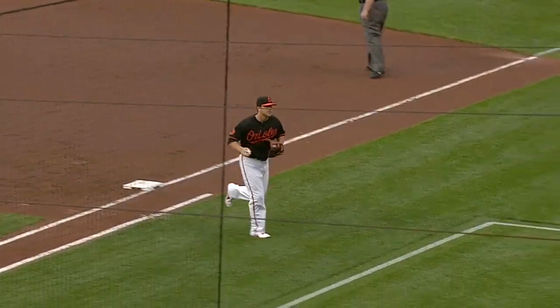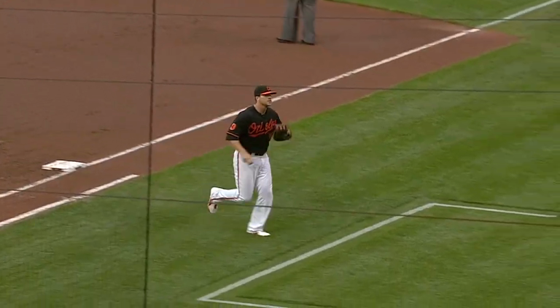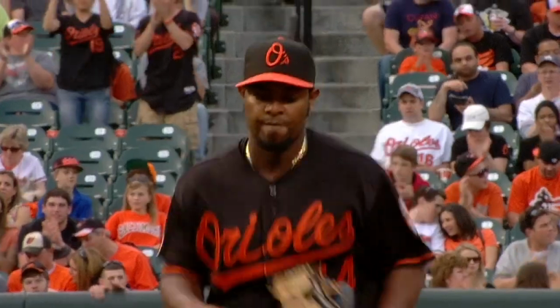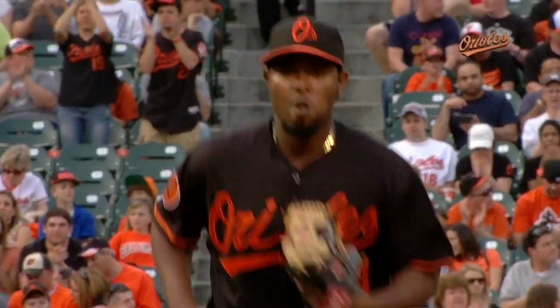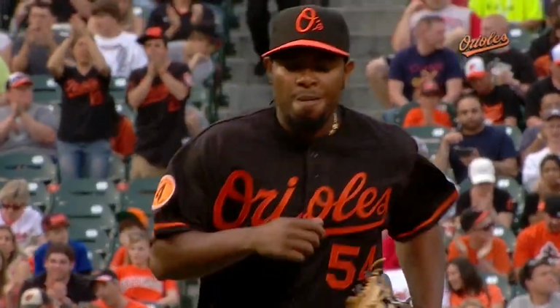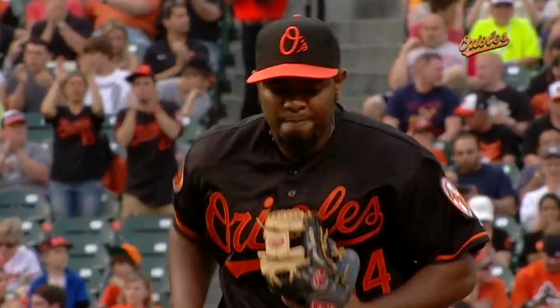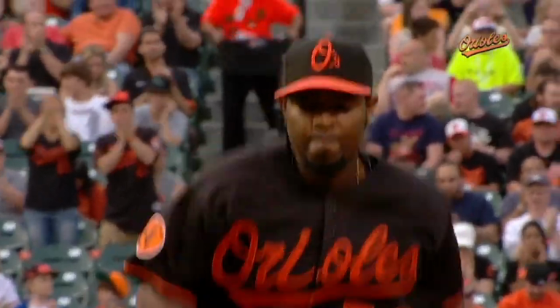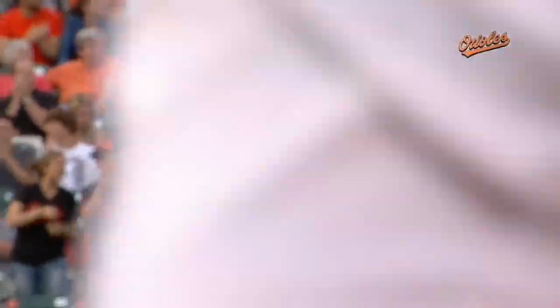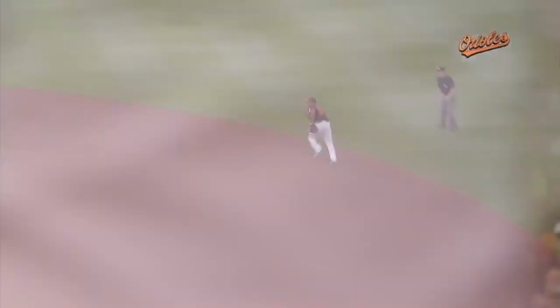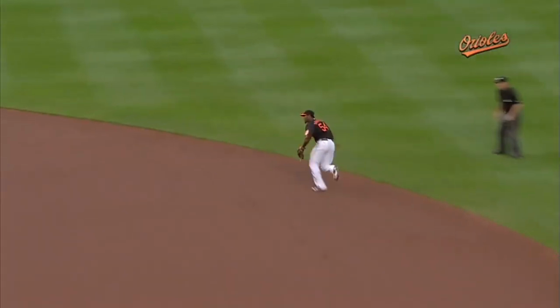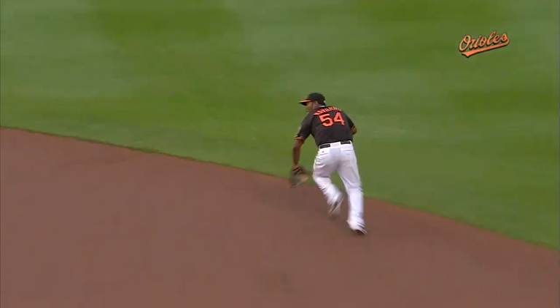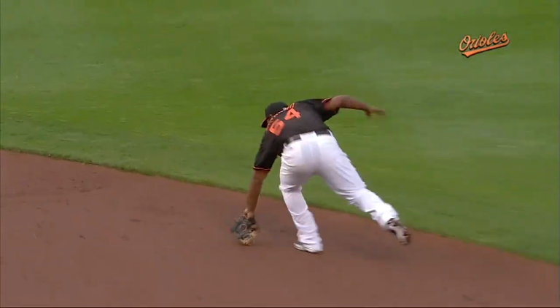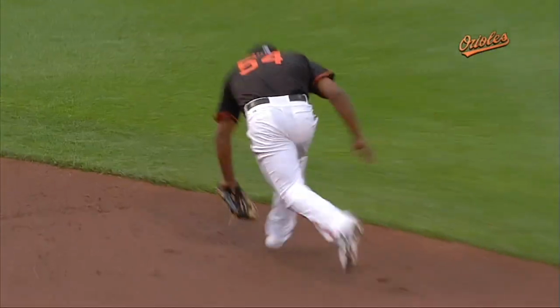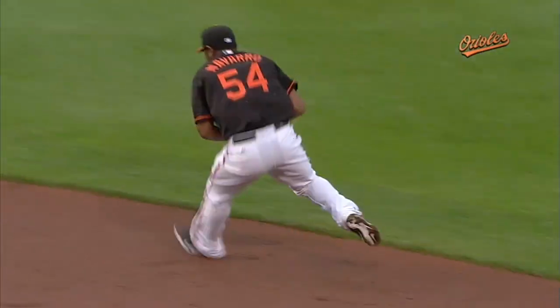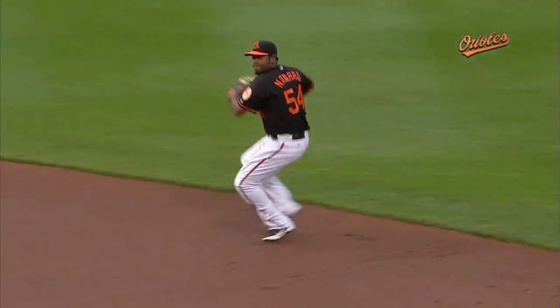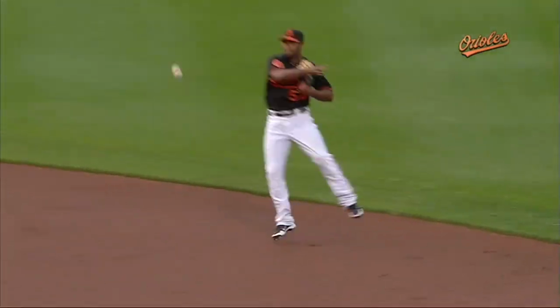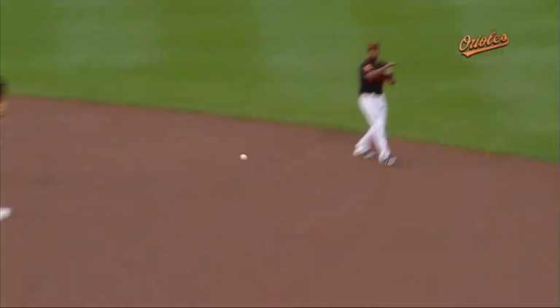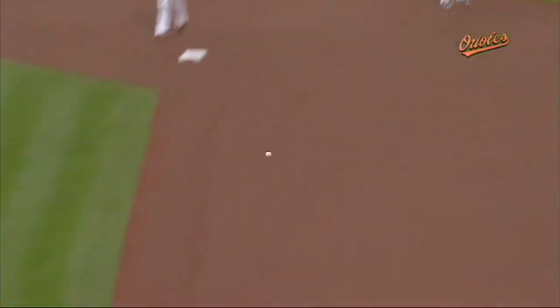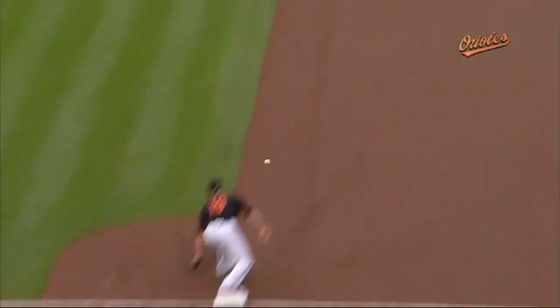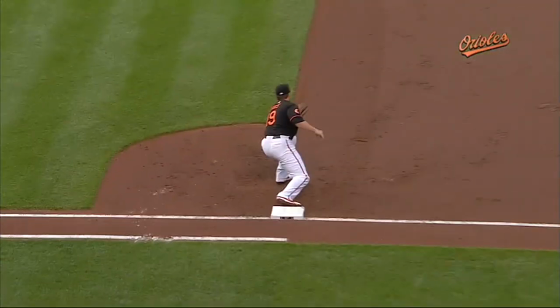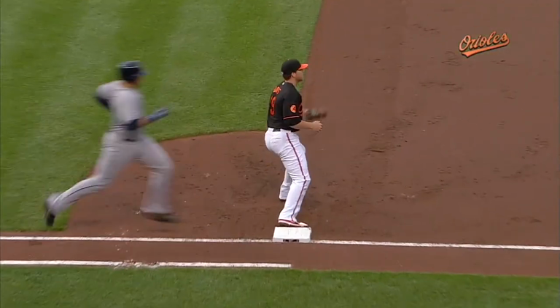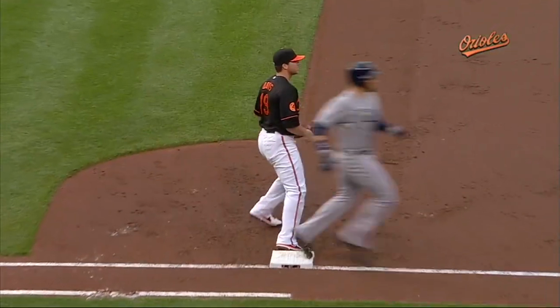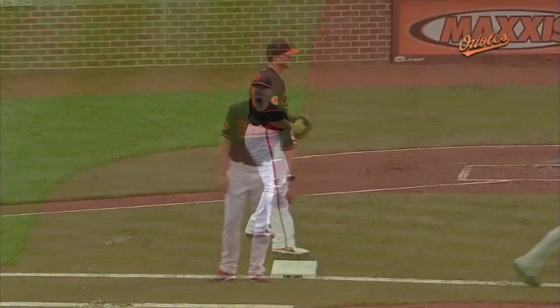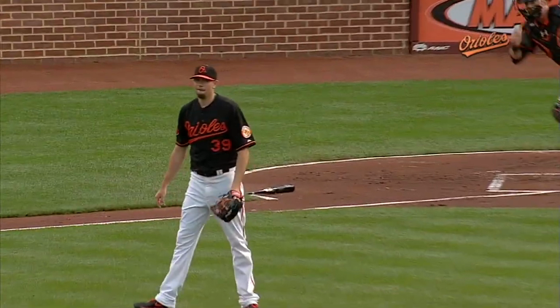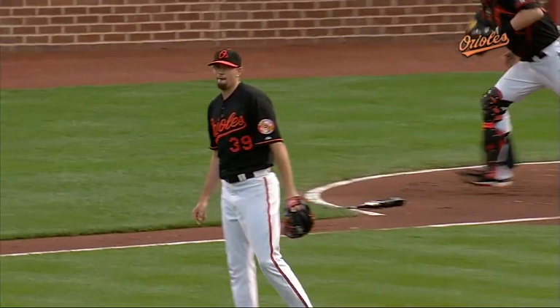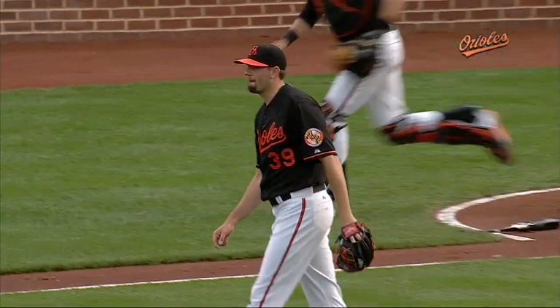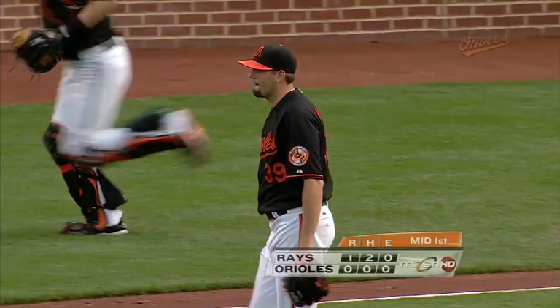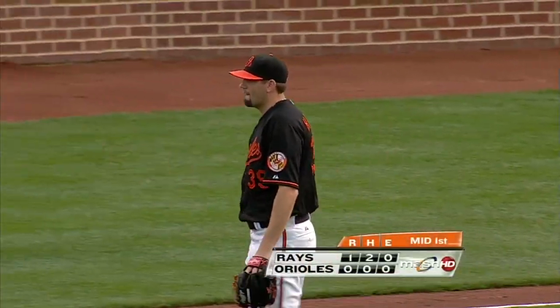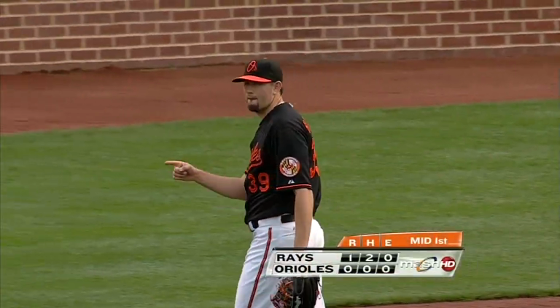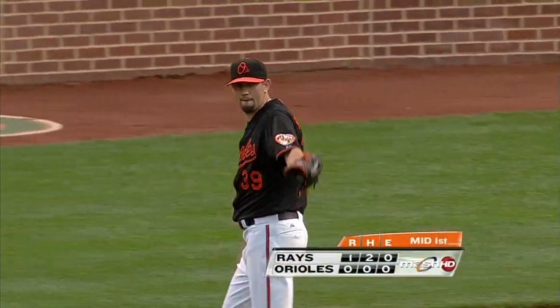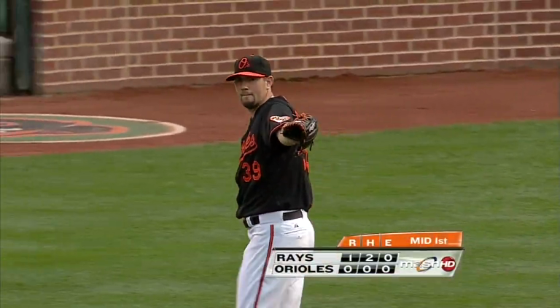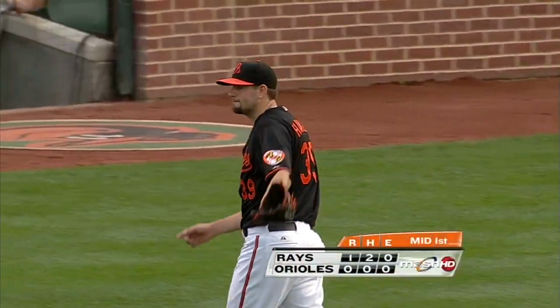The first big defensive play of the ball game, as Navarro gets the start at second base. The question before the game was how his glove would be out there. The answer, on the first ground ball: pretty darn good.